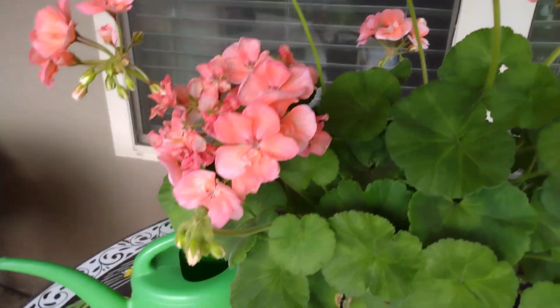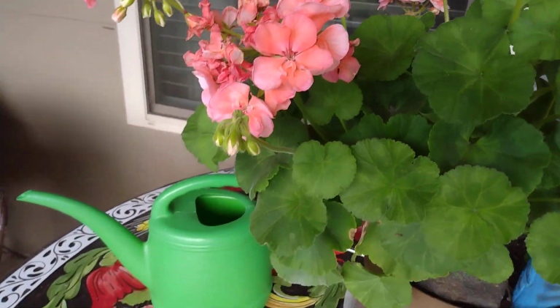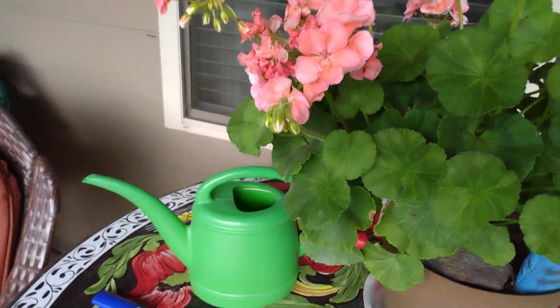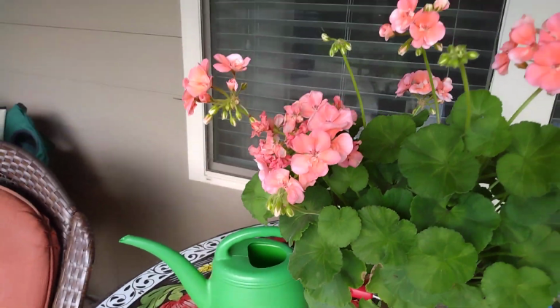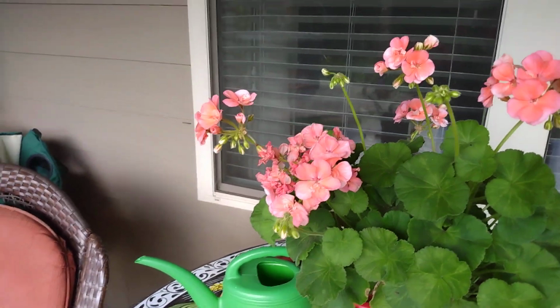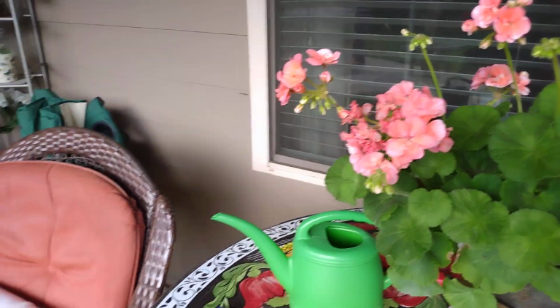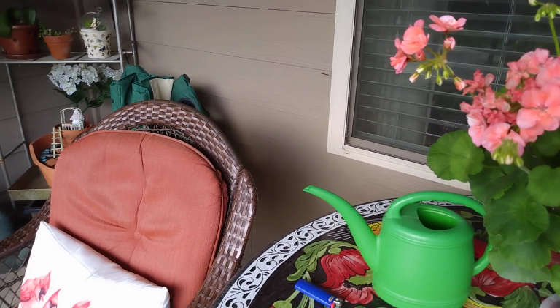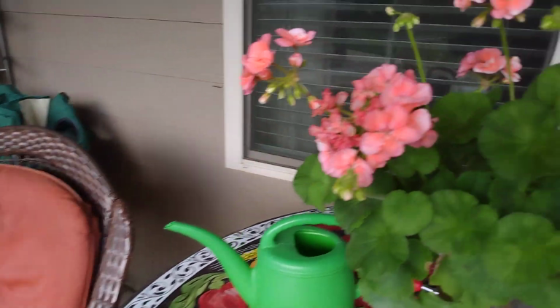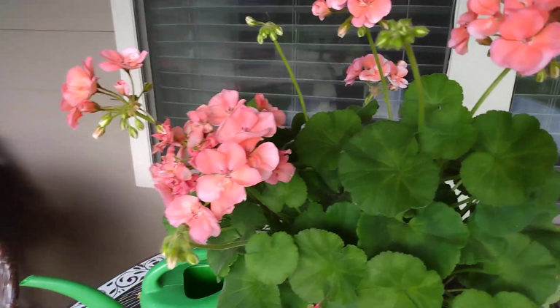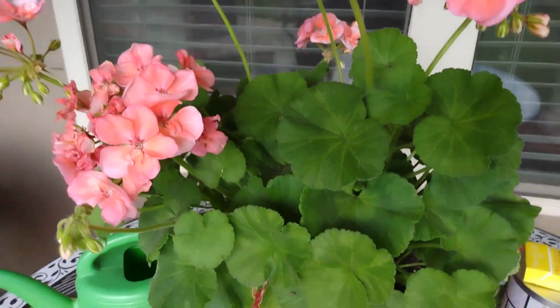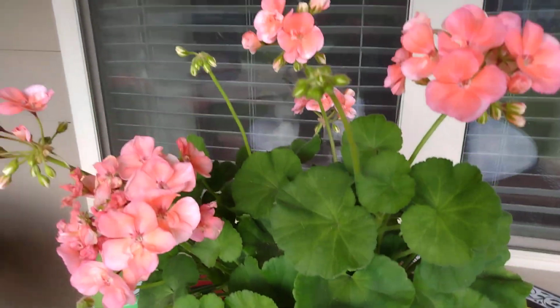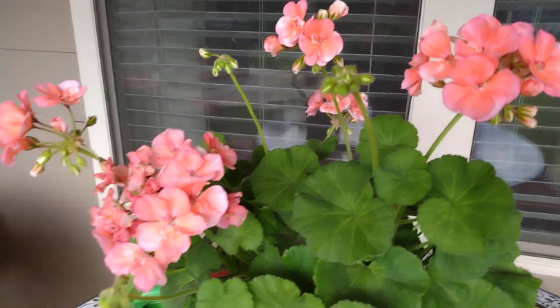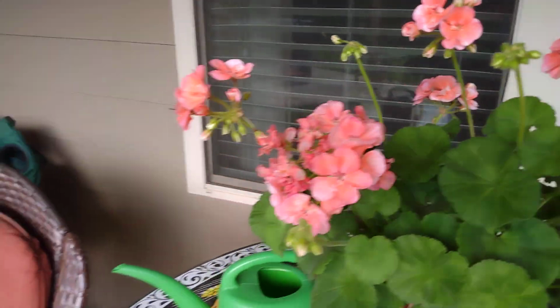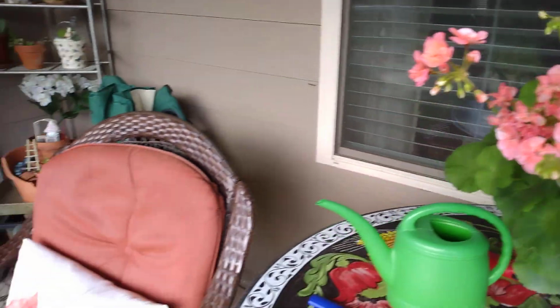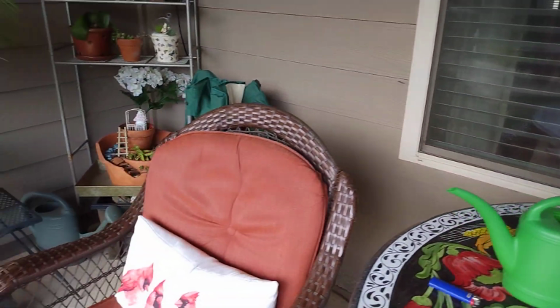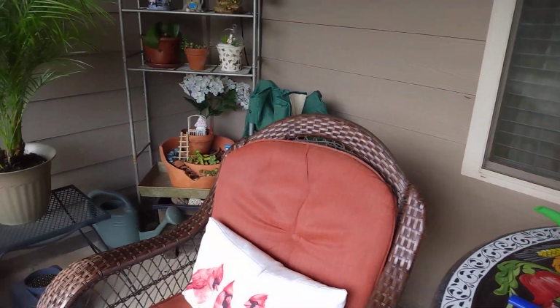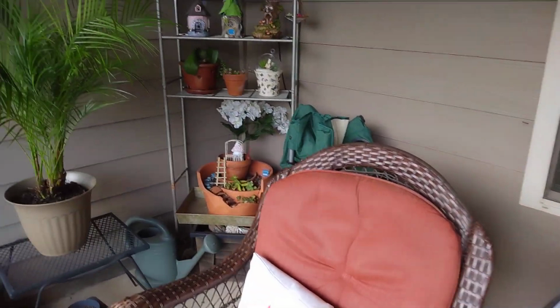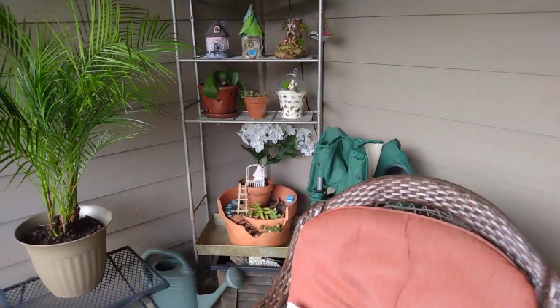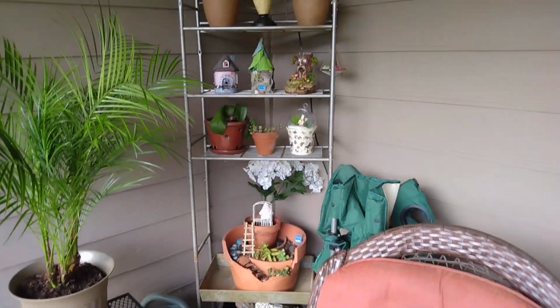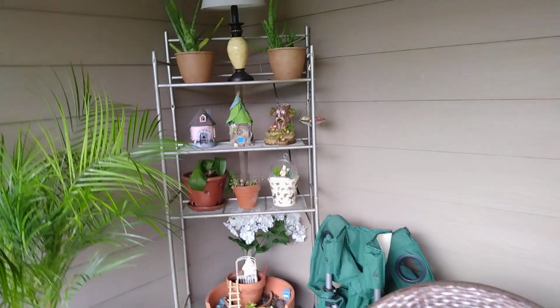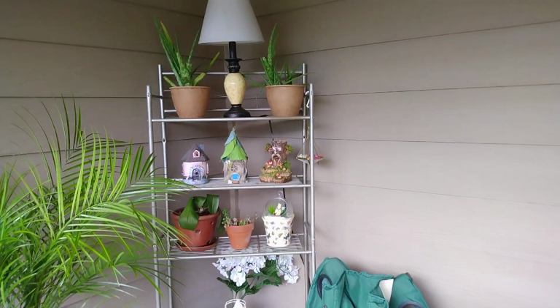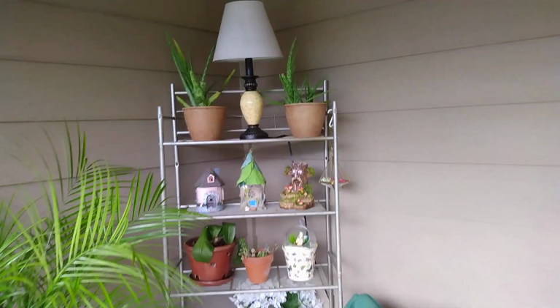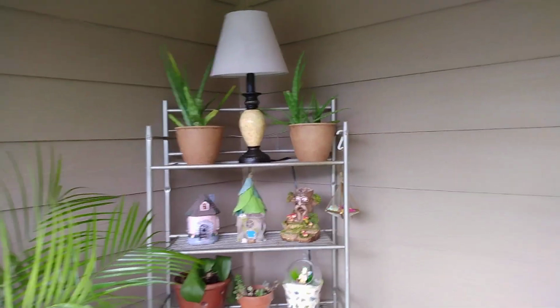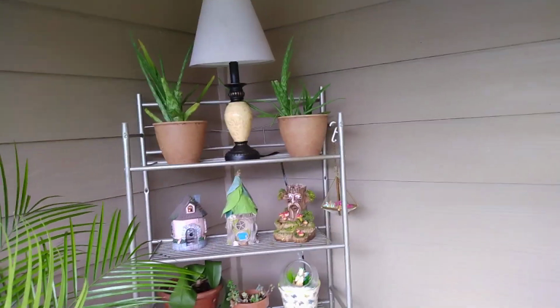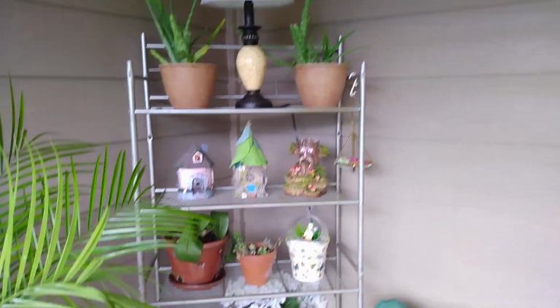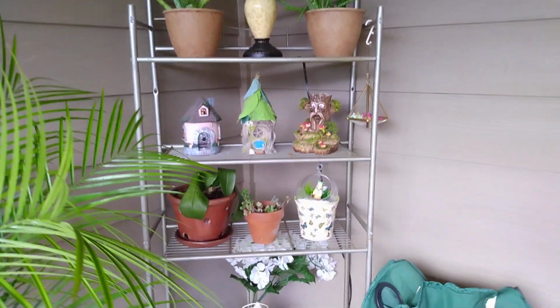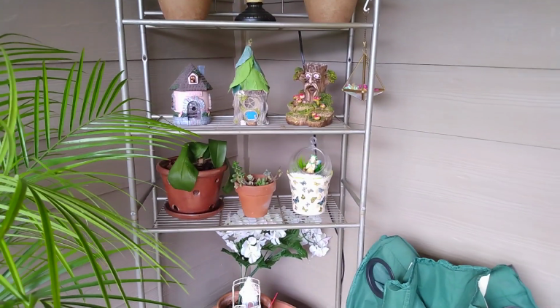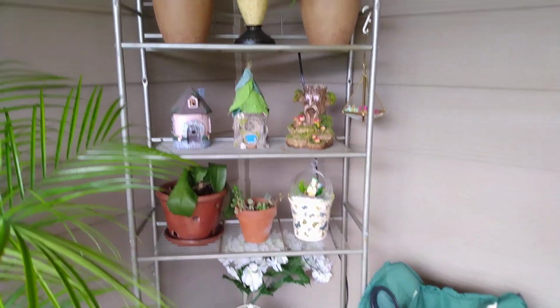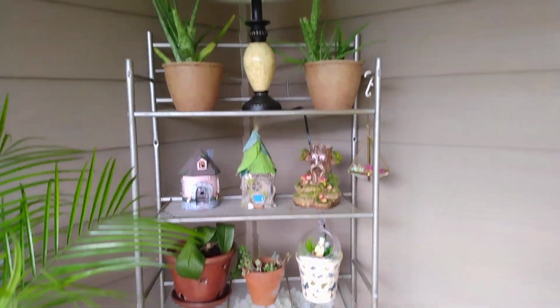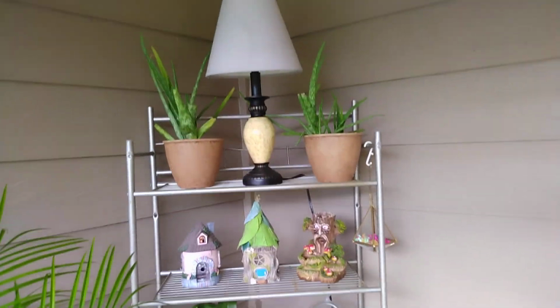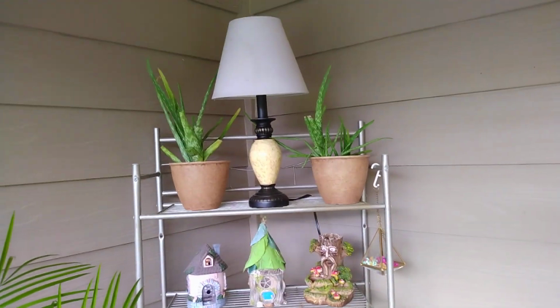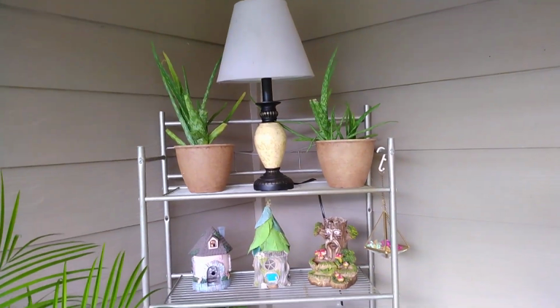Another hydrangea — I have some on my front porch and my back porch. On this corner shelf I put a lamp on top.